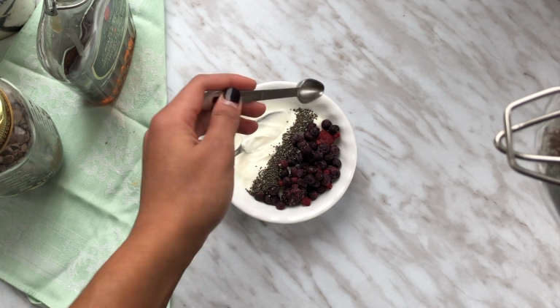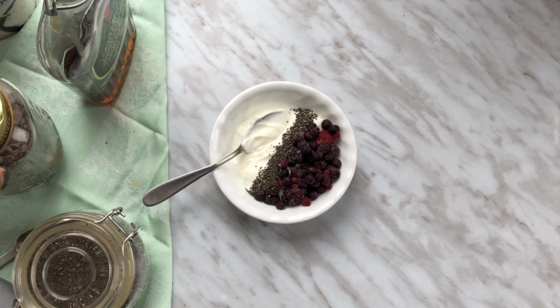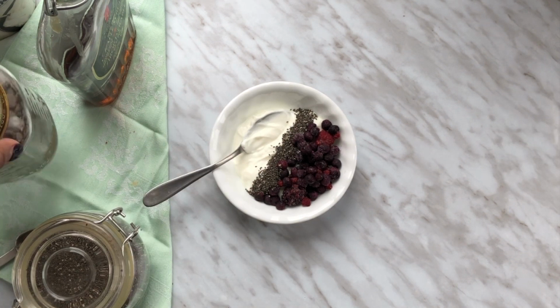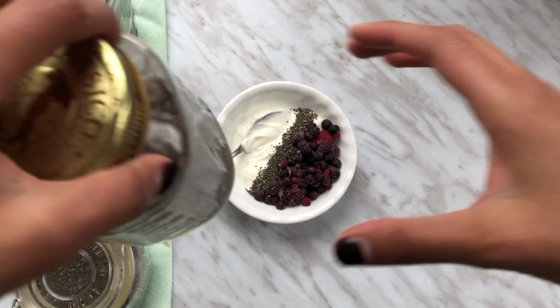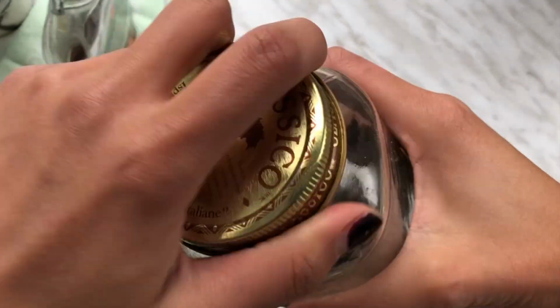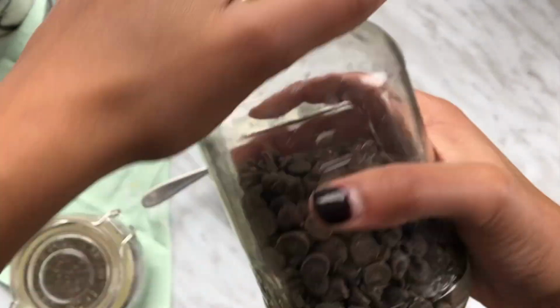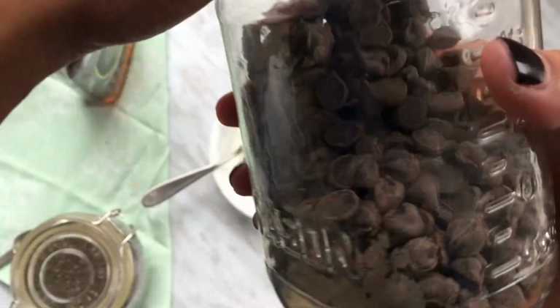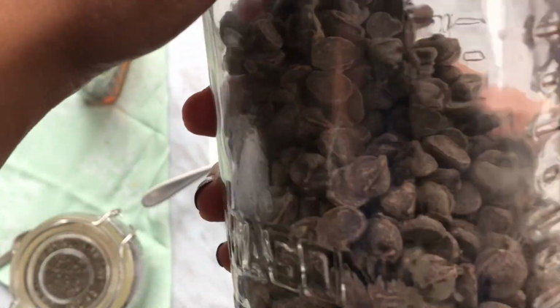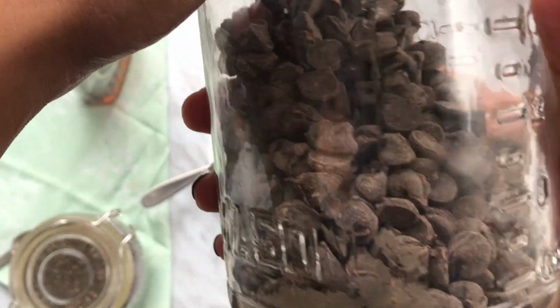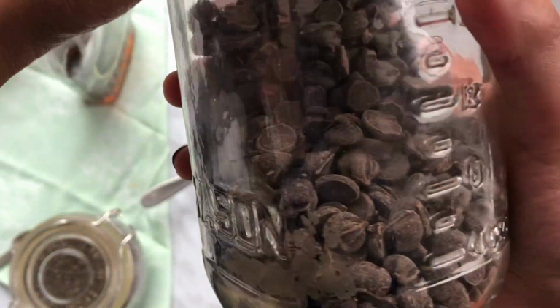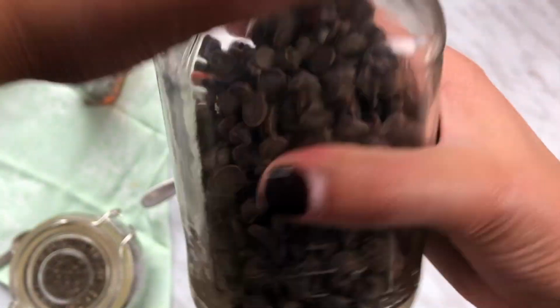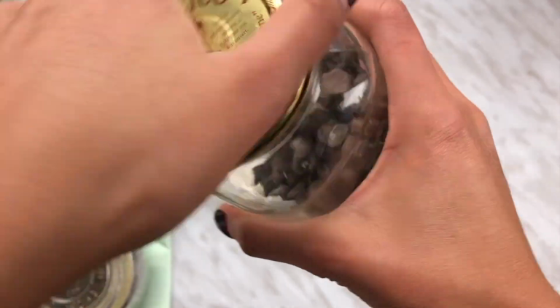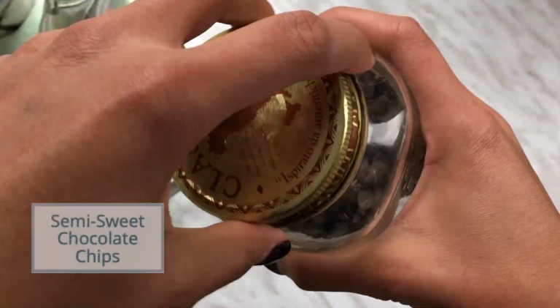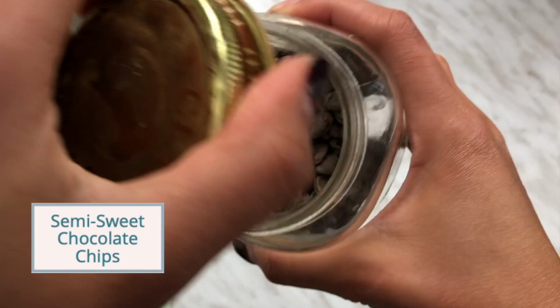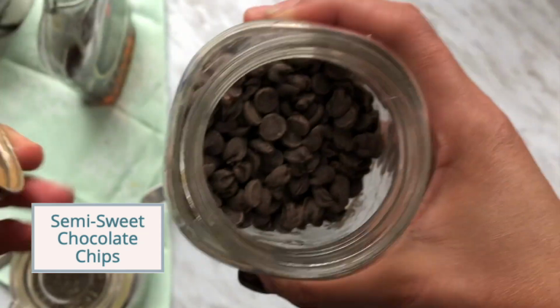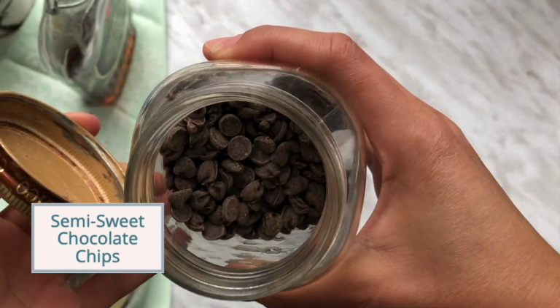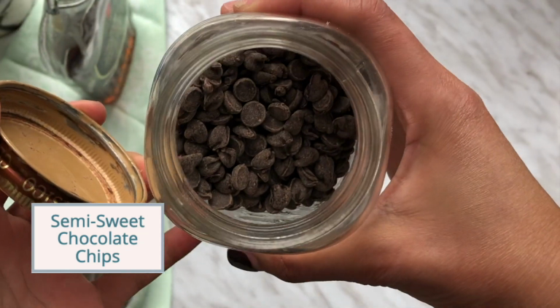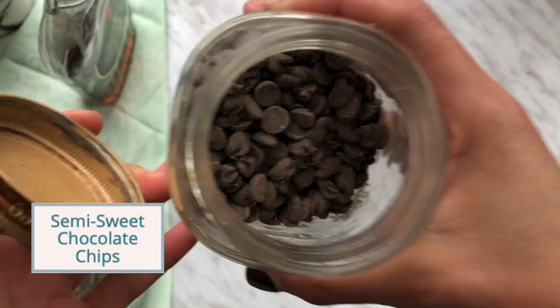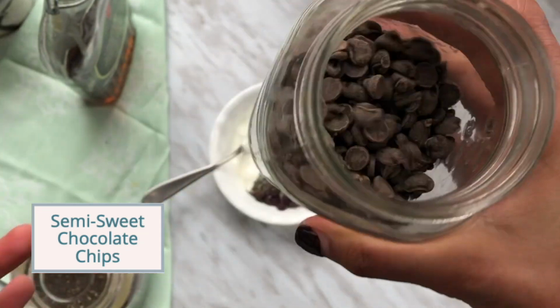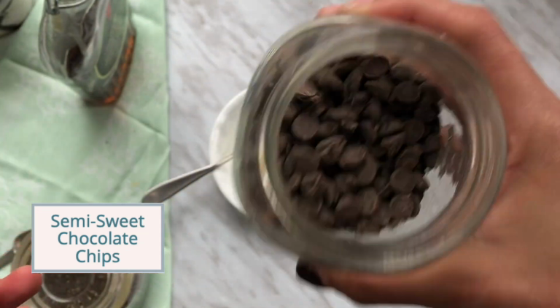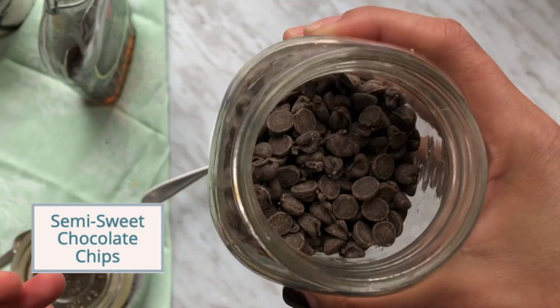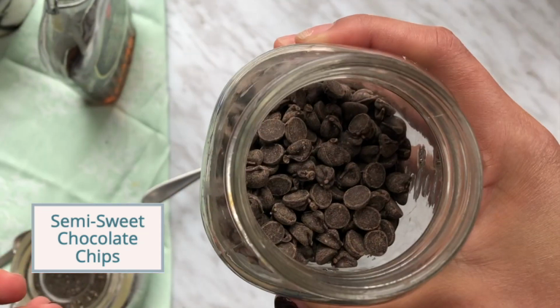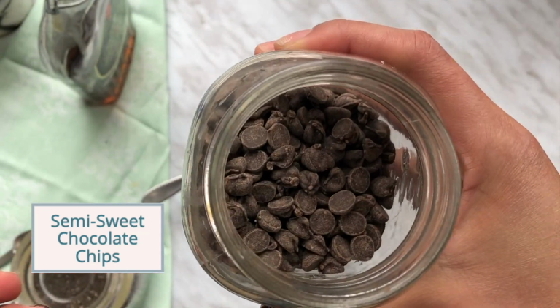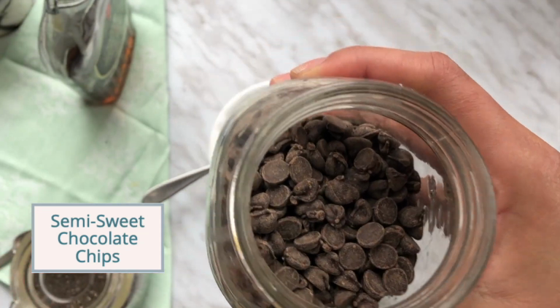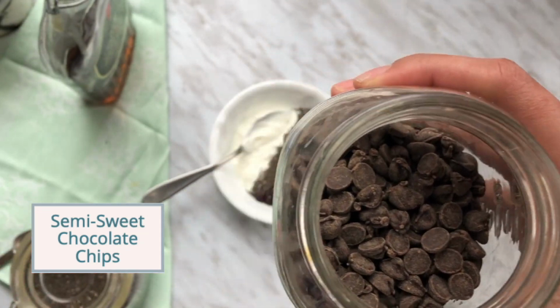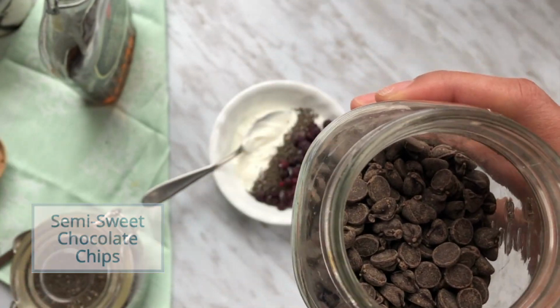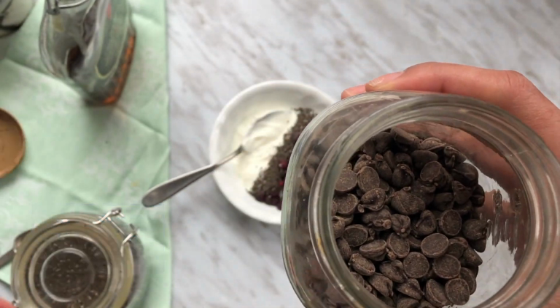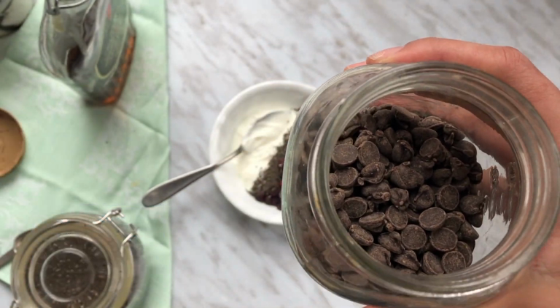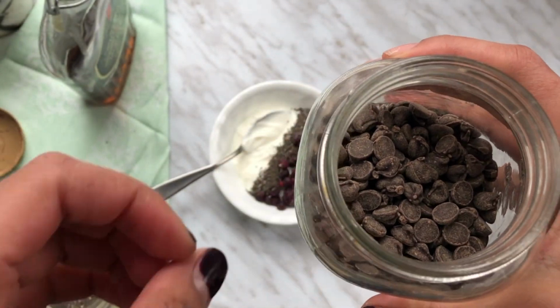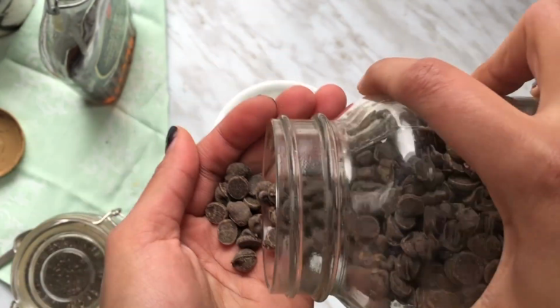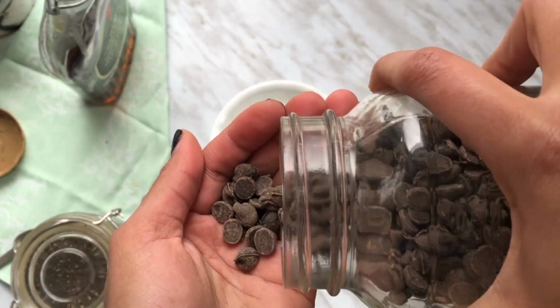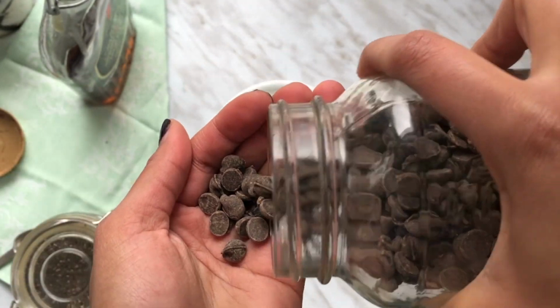Now I'm just adding some semi-sweet chocolate chips. I always have these in the house because my mom's a chocolate fiend, and they add more flavor and sweetness to the parfait.